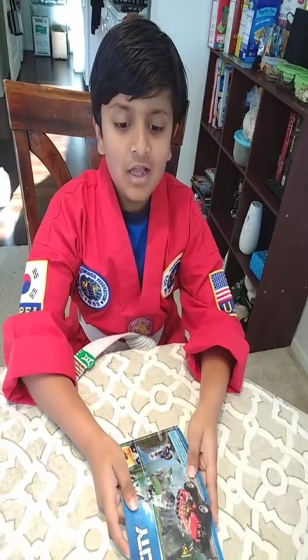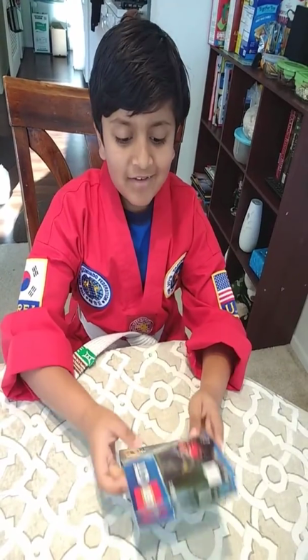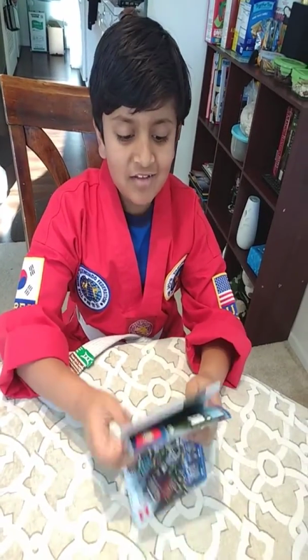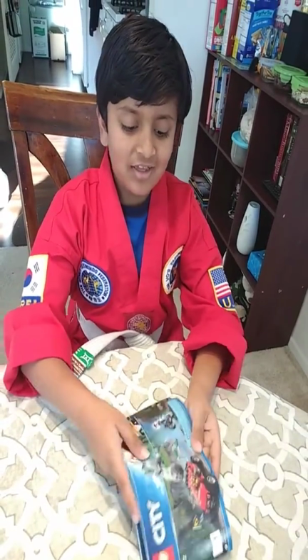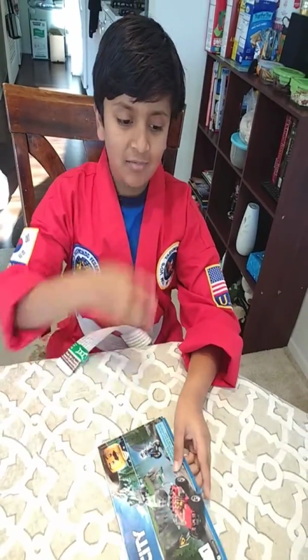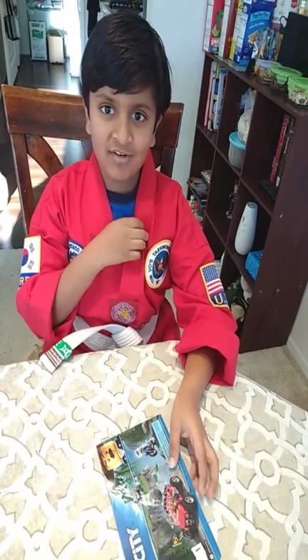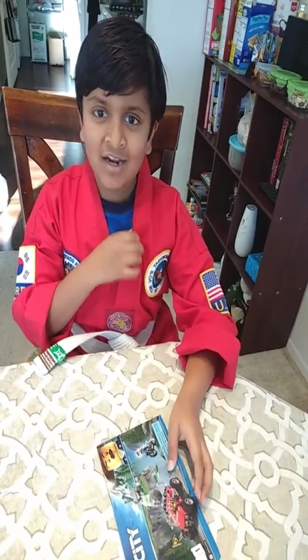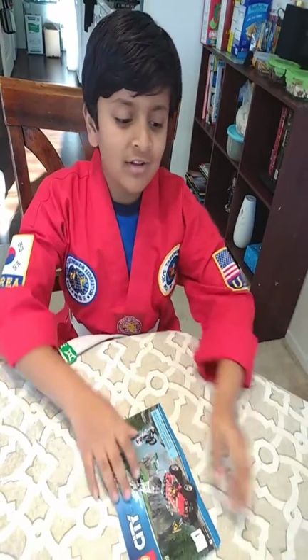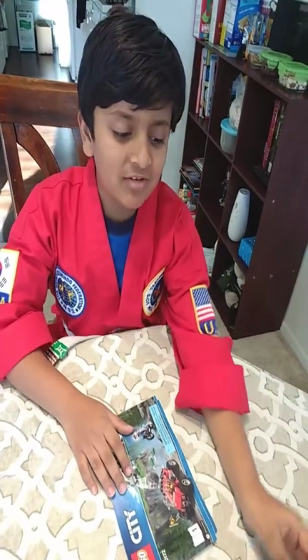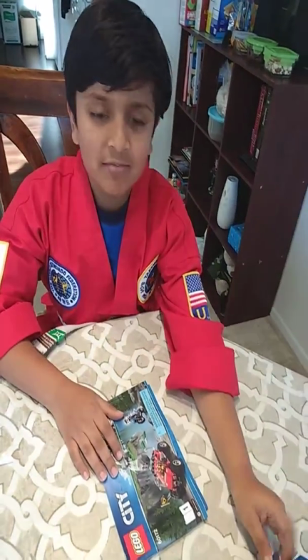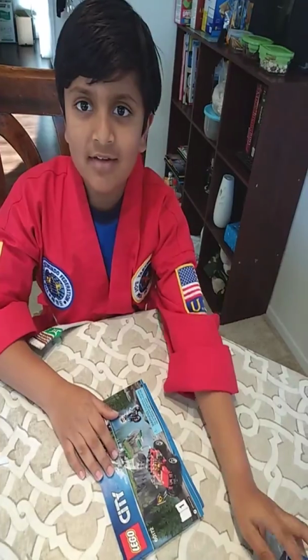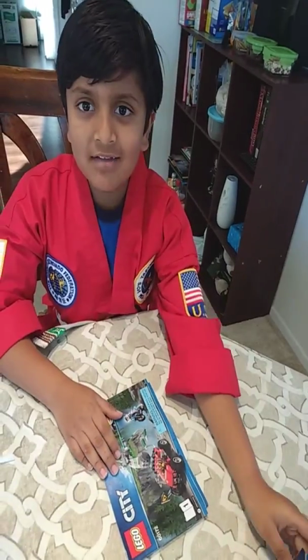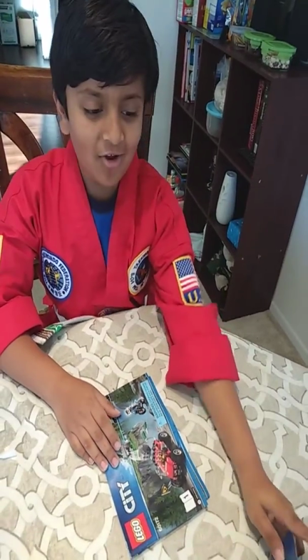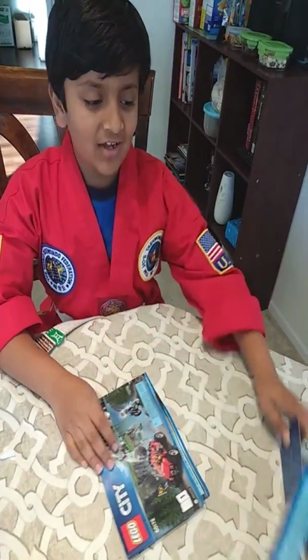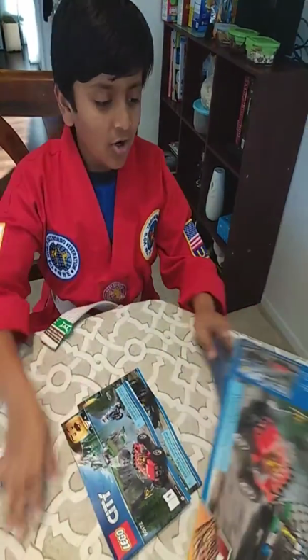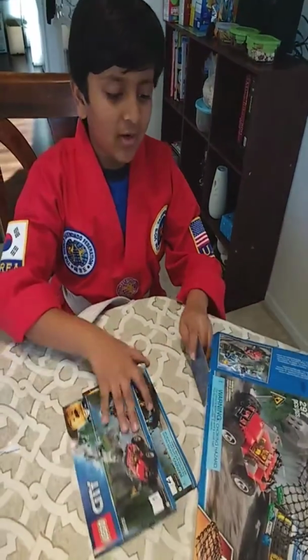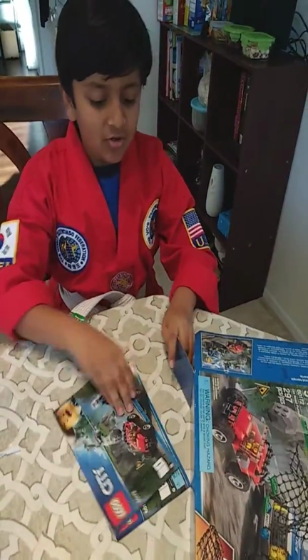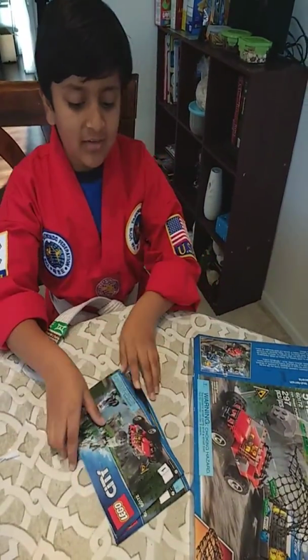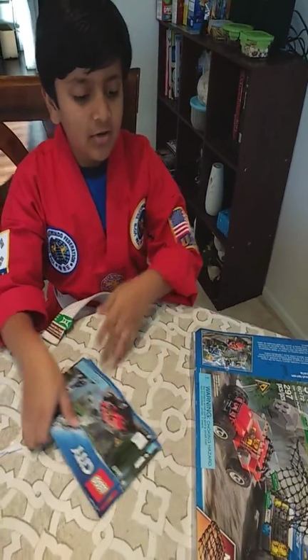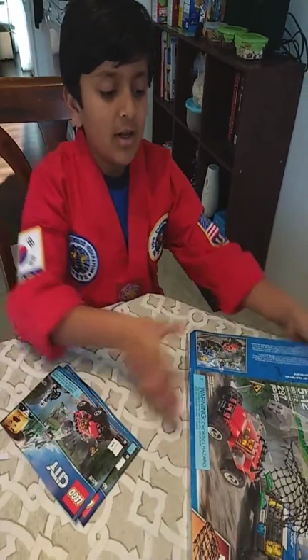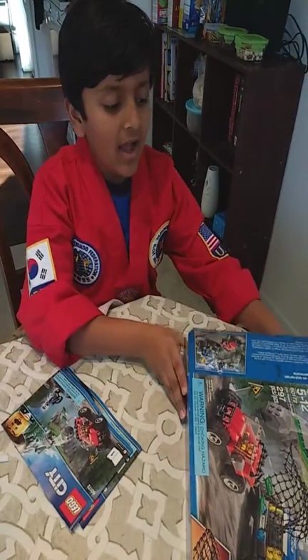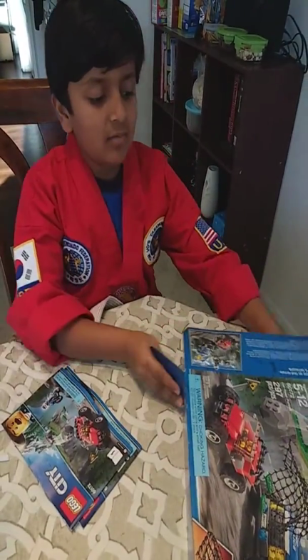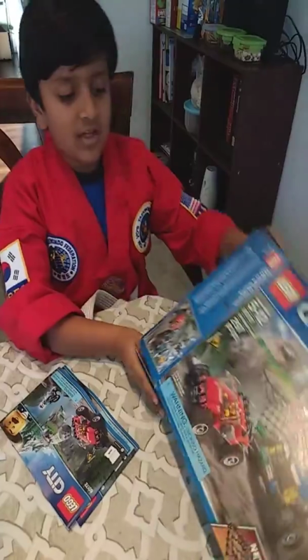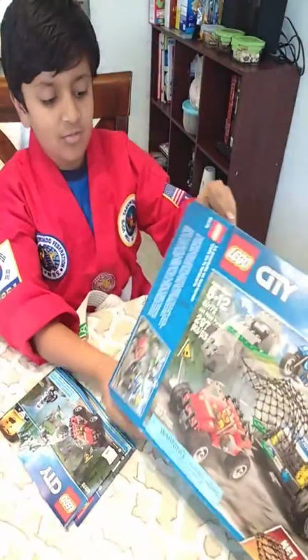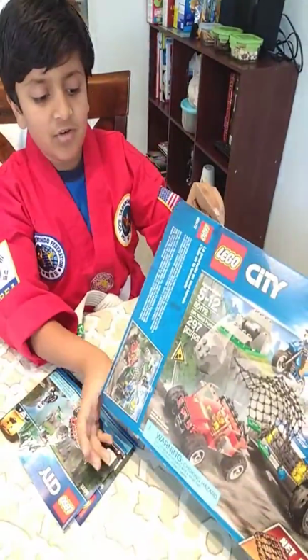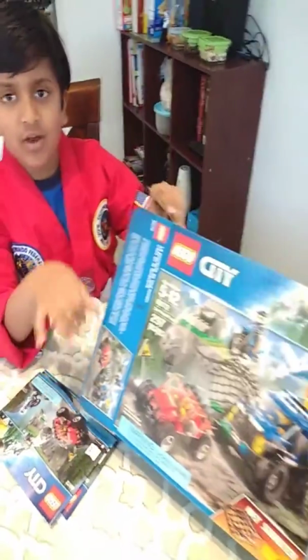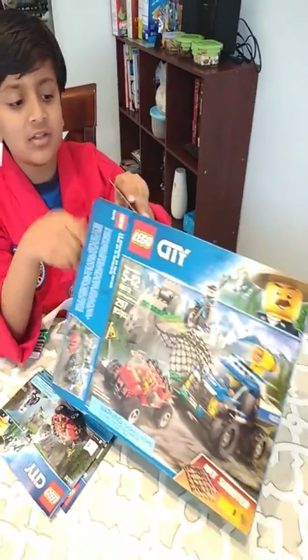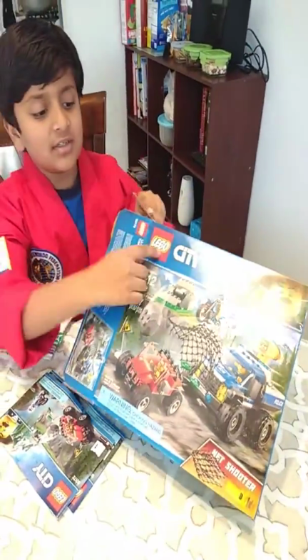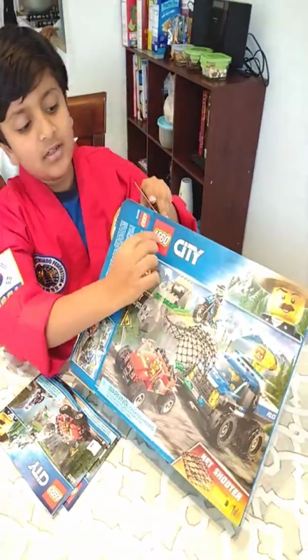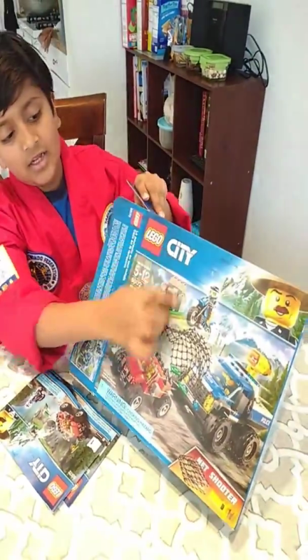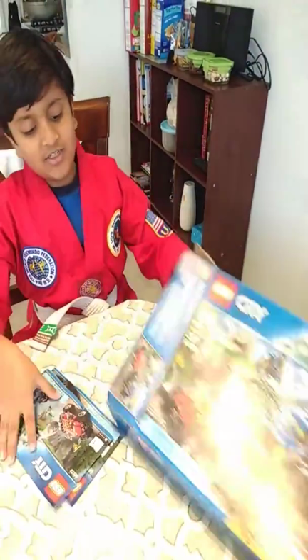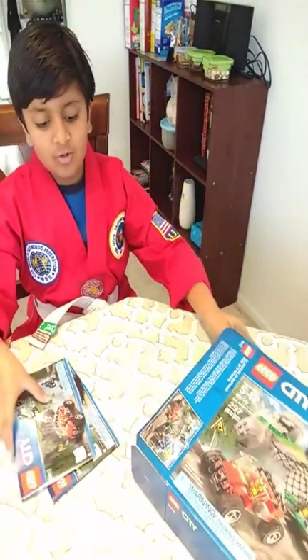Hi guys! Today I'm wearing a Ticonderoga because in five minutes it's my Ticonderoga class, so I thought to make a video. Today I'm going to make an unboxing video of the Lego series.